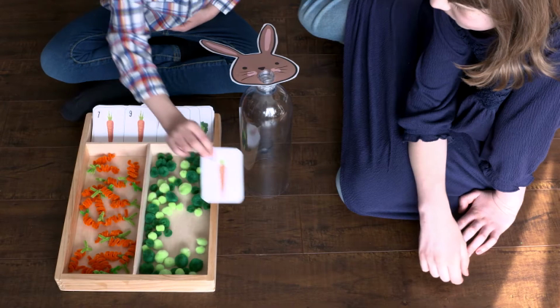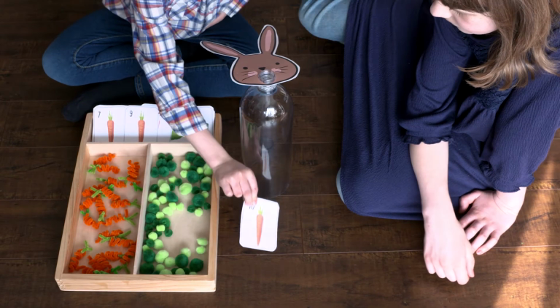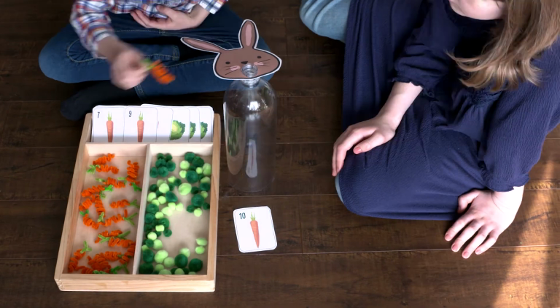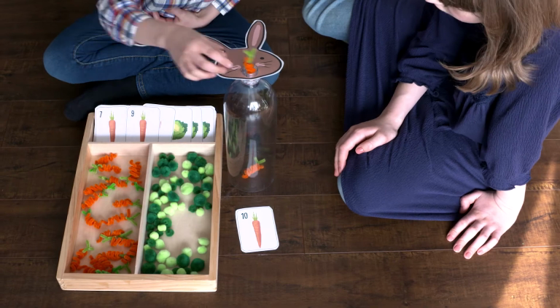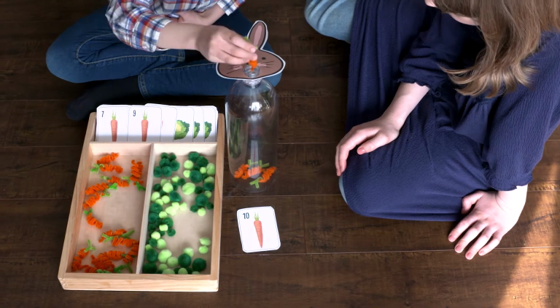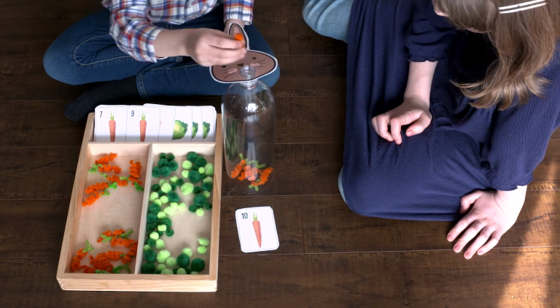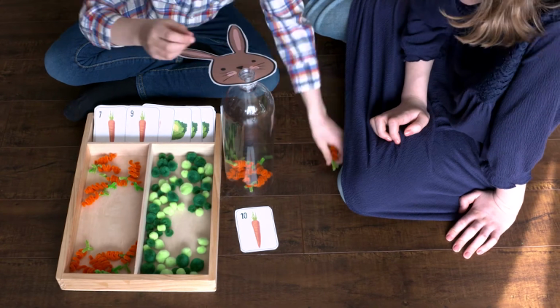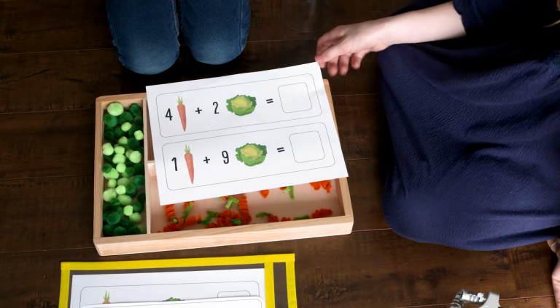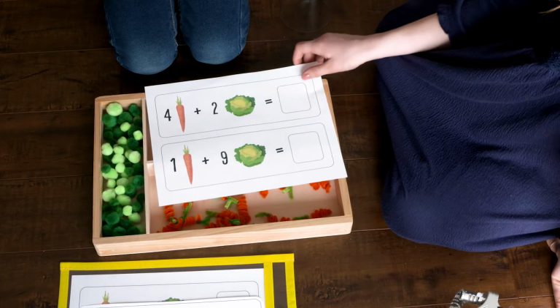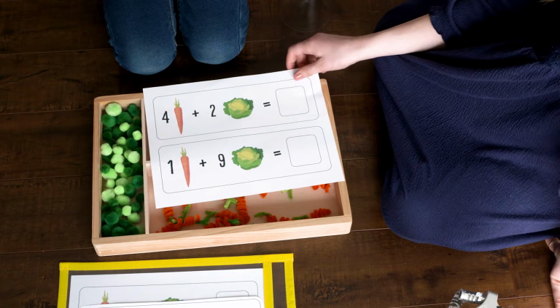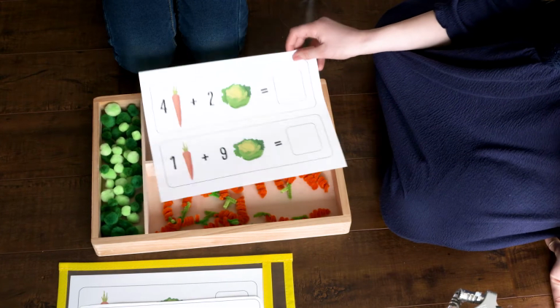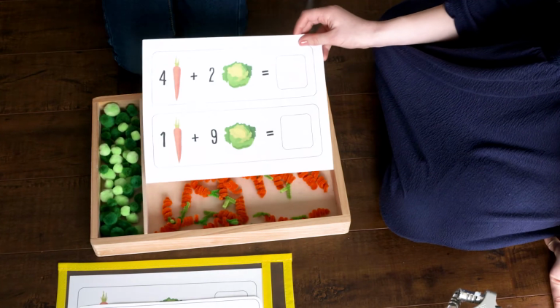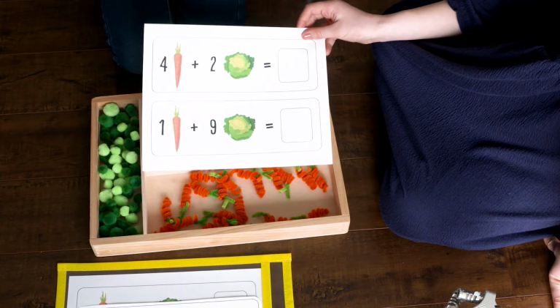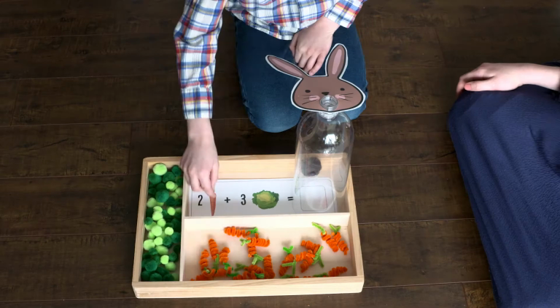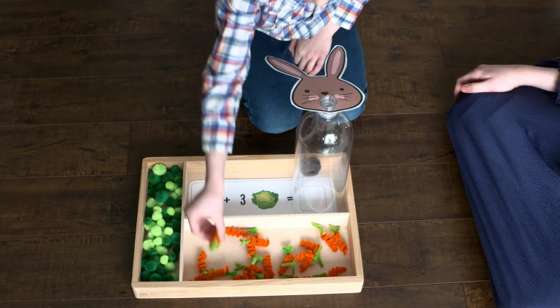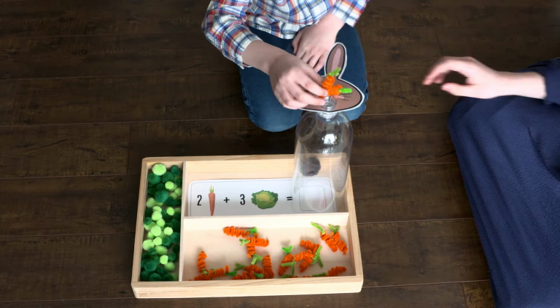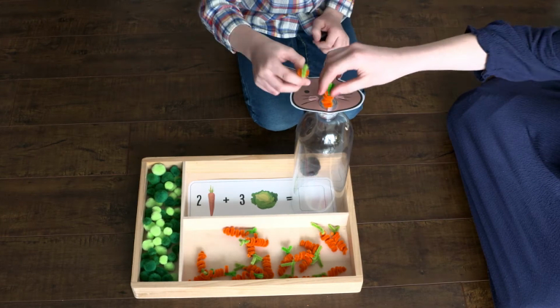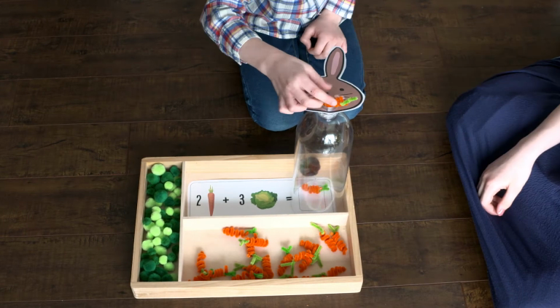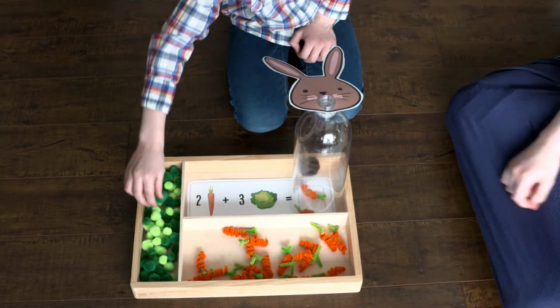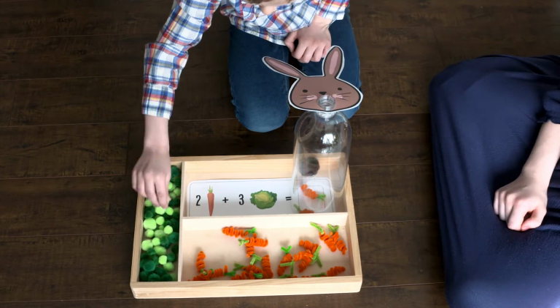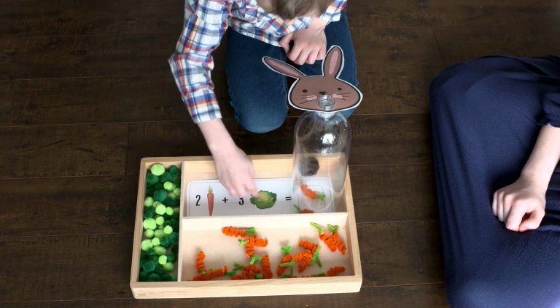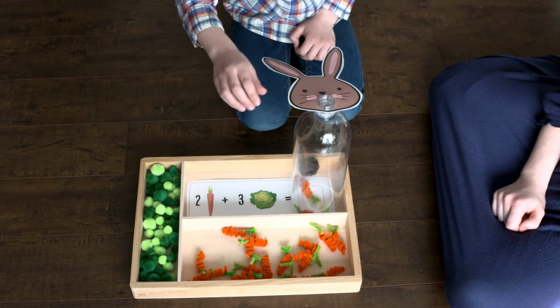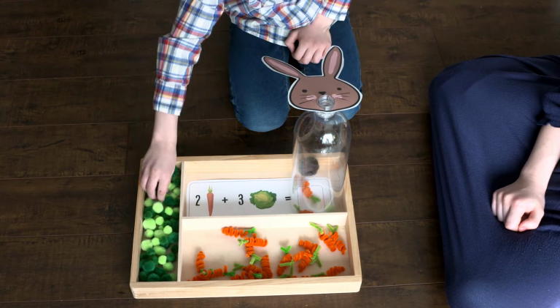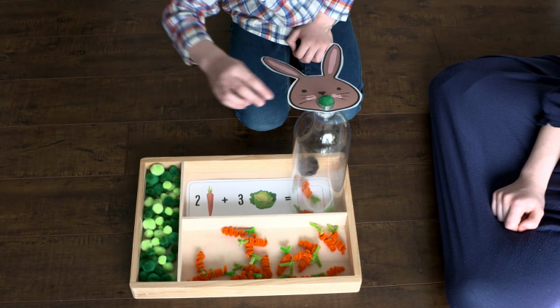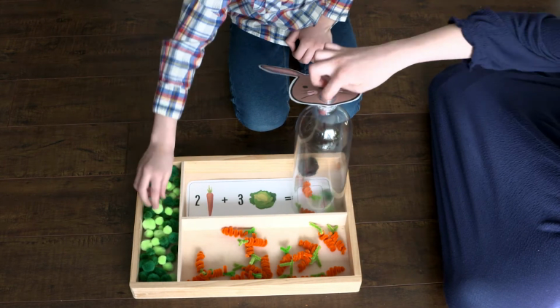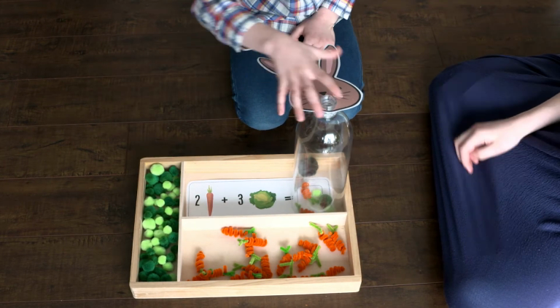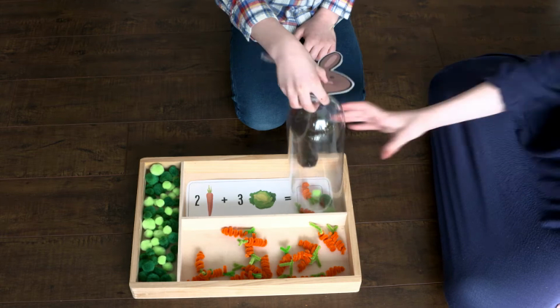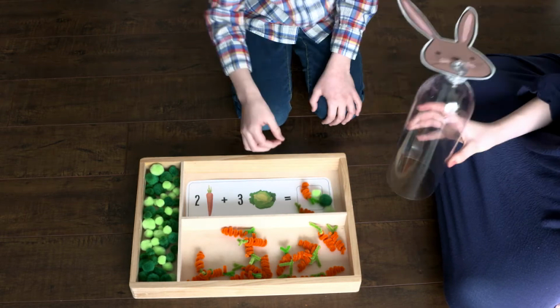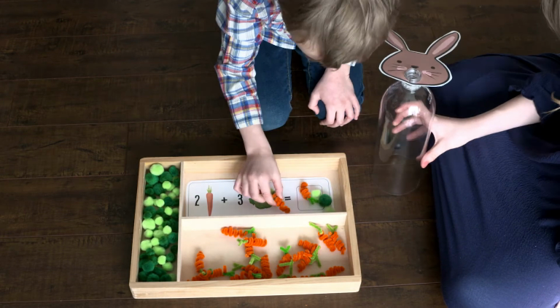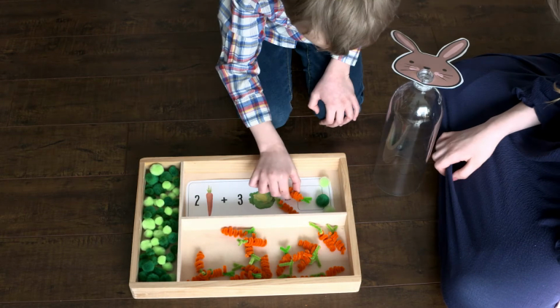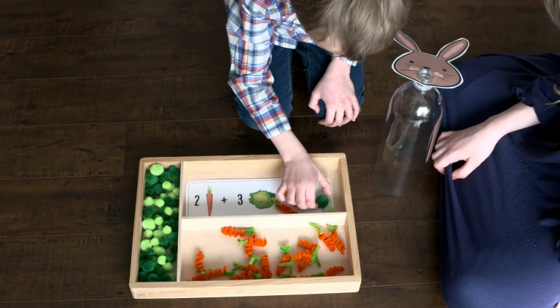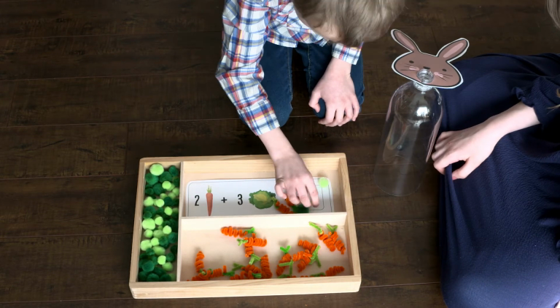Draw a card — ten carrots! Online we also have addition cards. Two carrots plus one, two, three equals five.